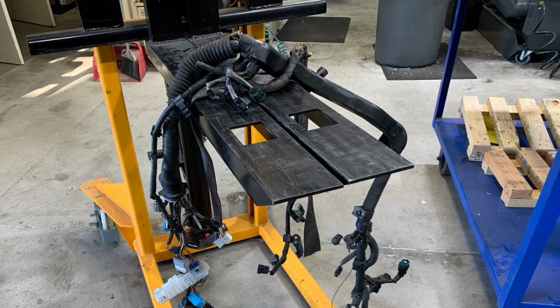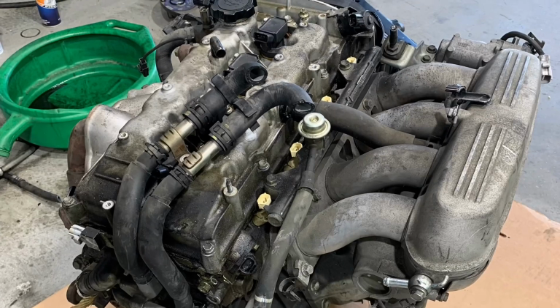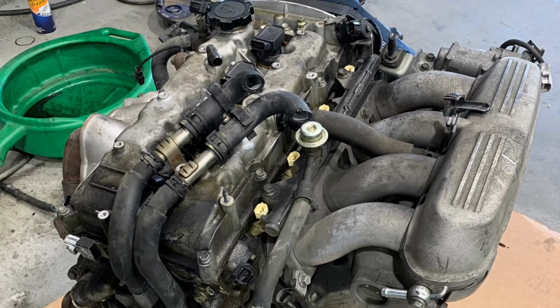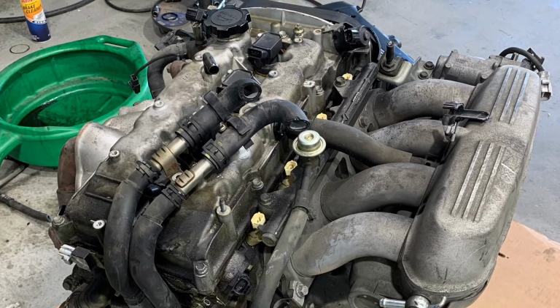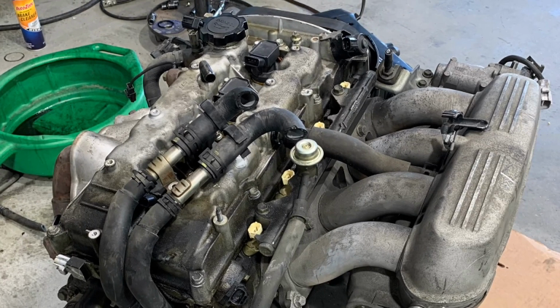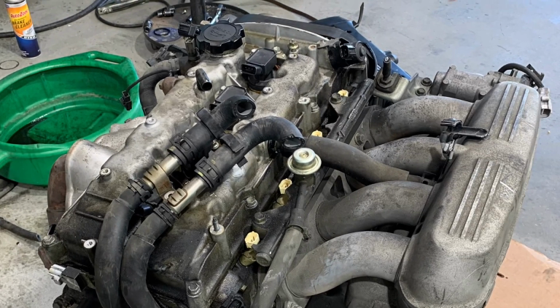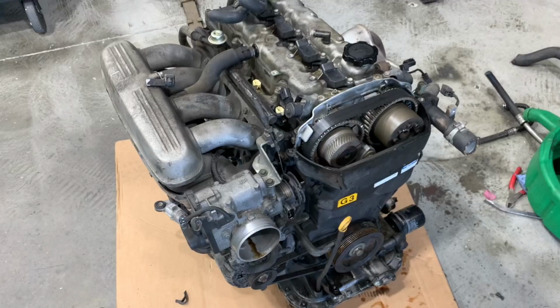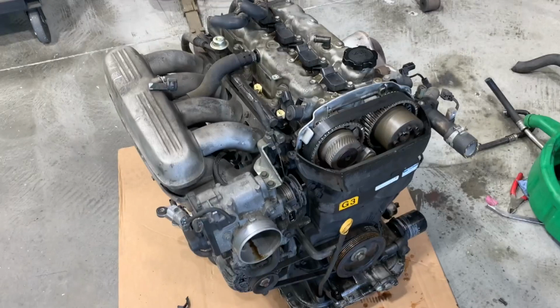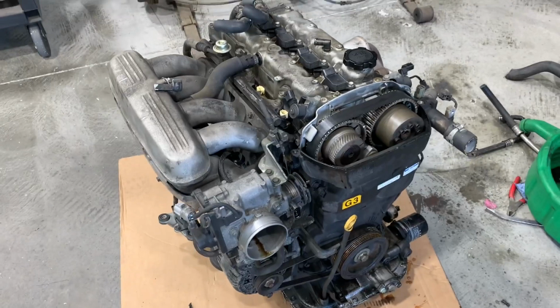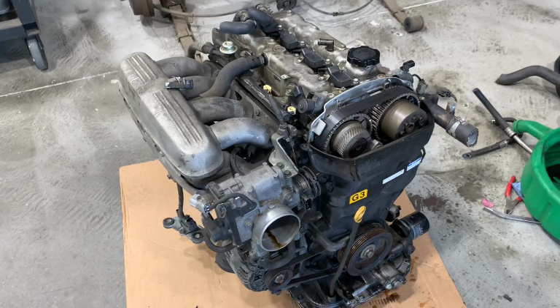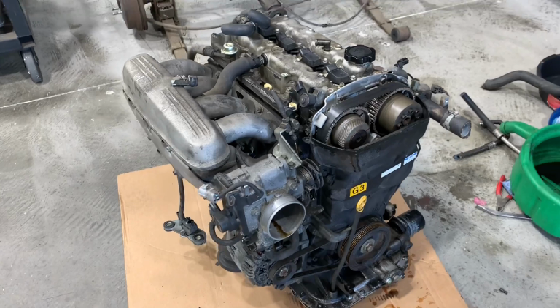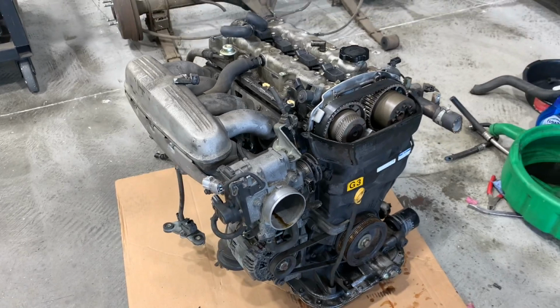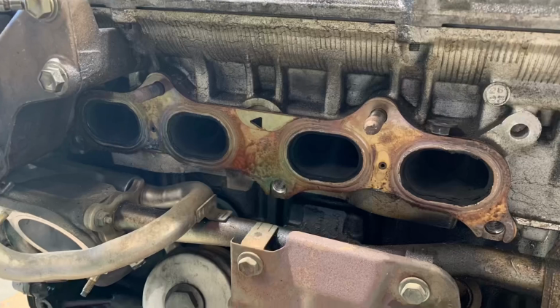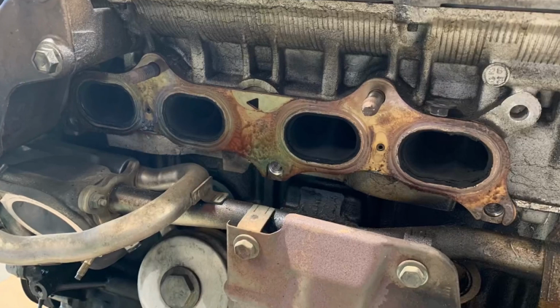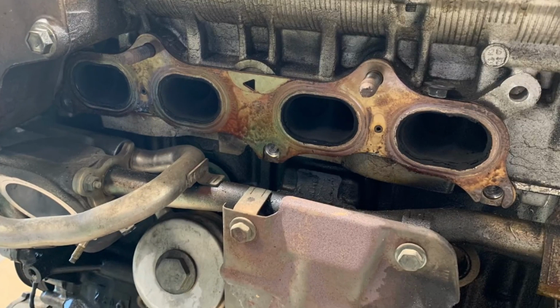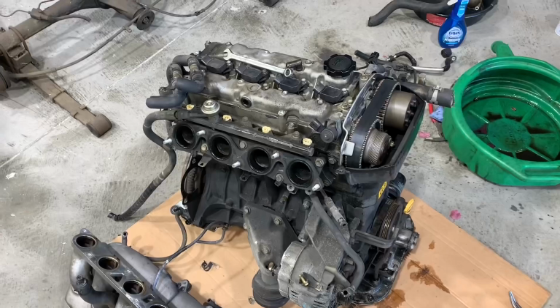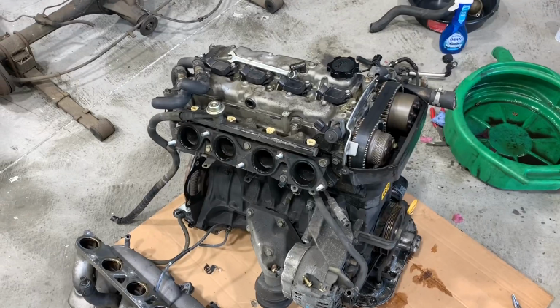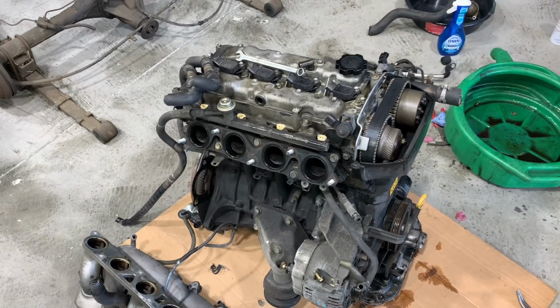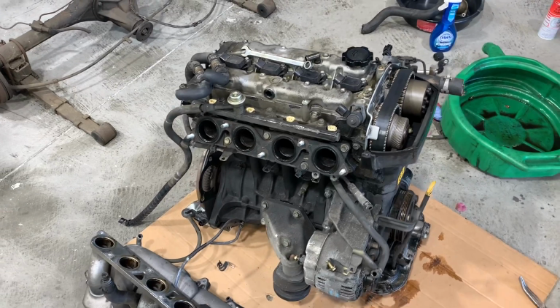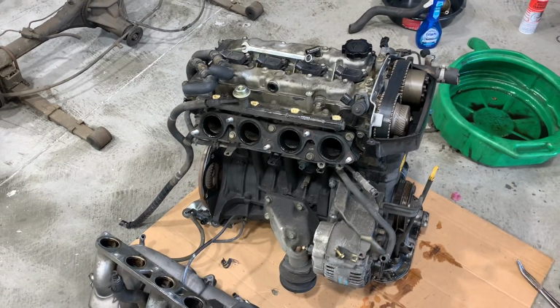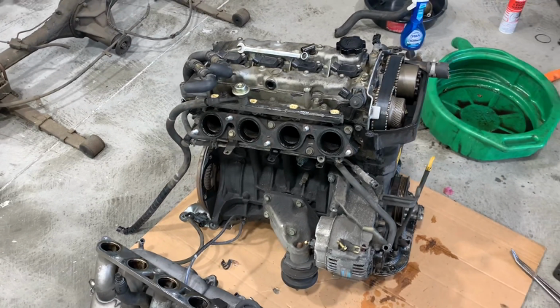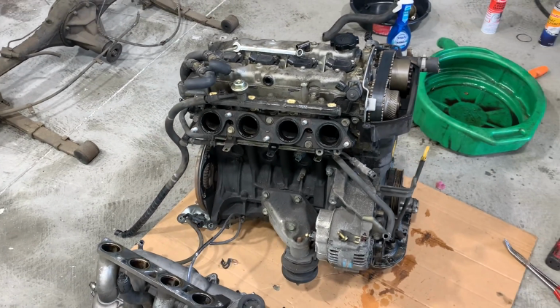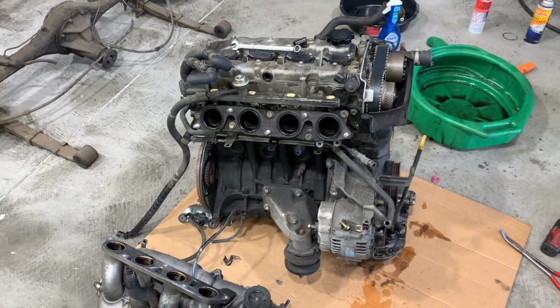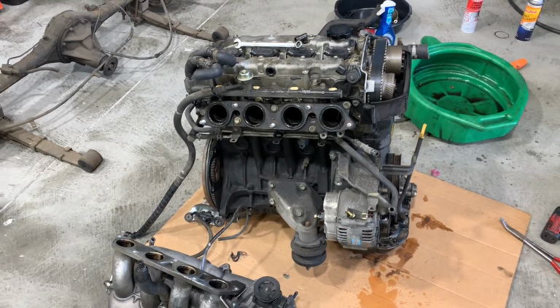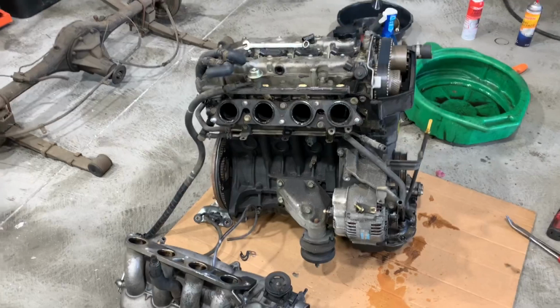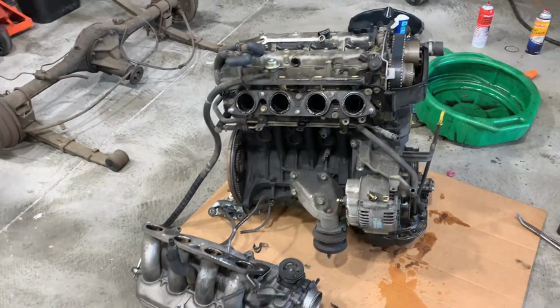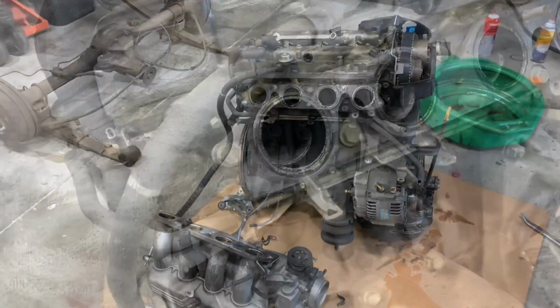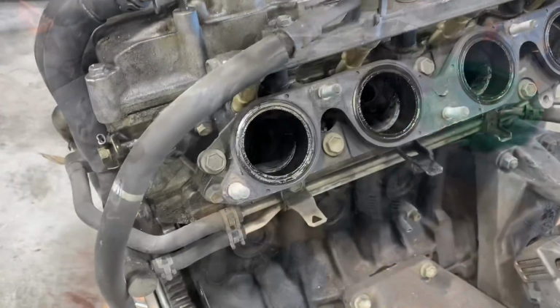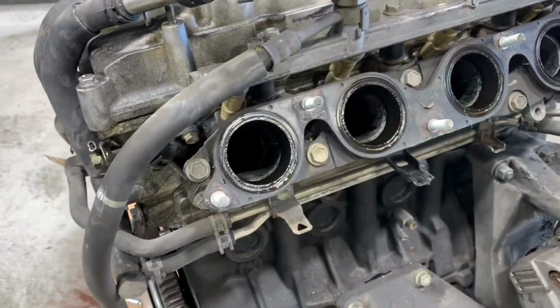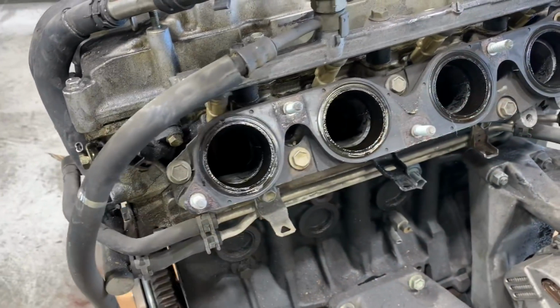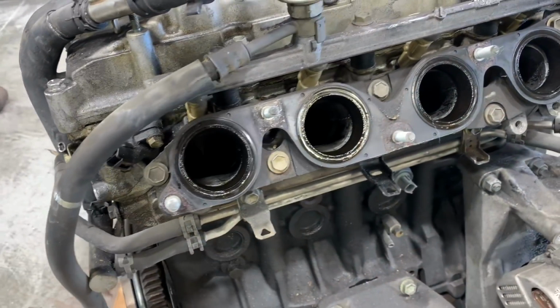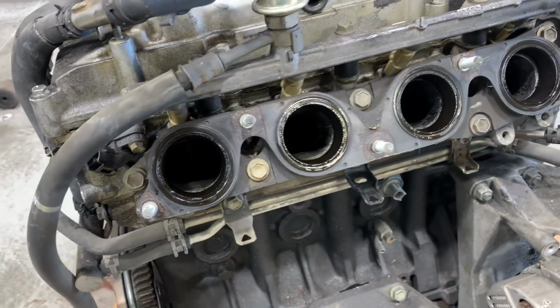As you can see here, this engine had quite a few oil leaks — it was pretty gross. So as I'm disassembling the engine, I'm going to keep note of what seals, what gaskets, and things that I need to order, so that when it's time to assemble the engine, I have them all here ready to go.